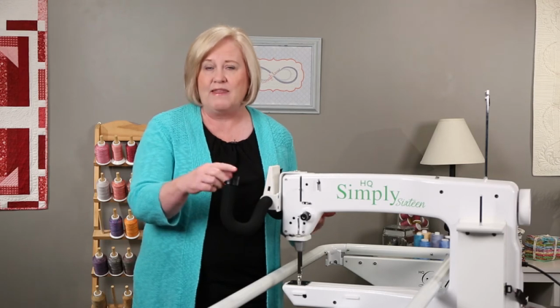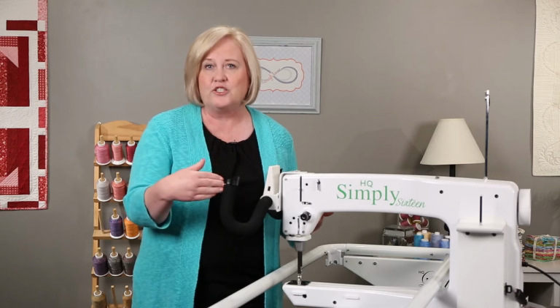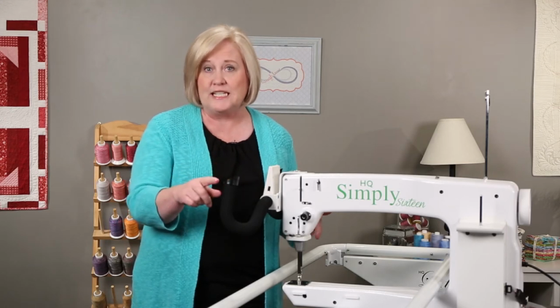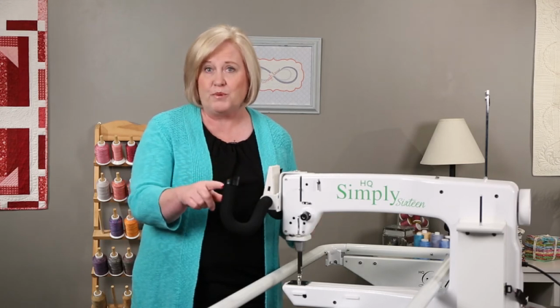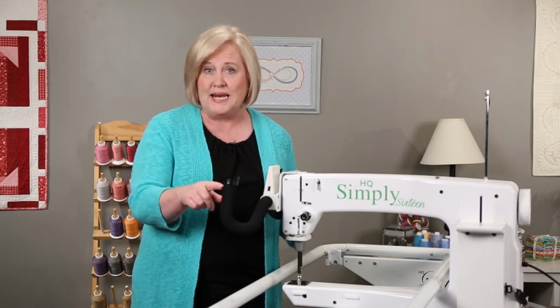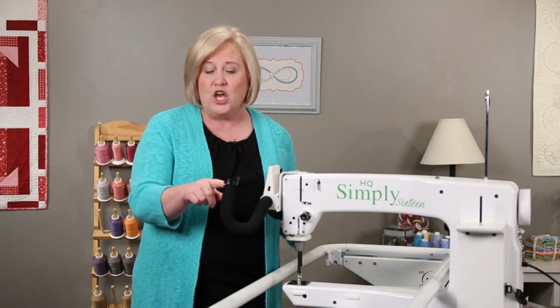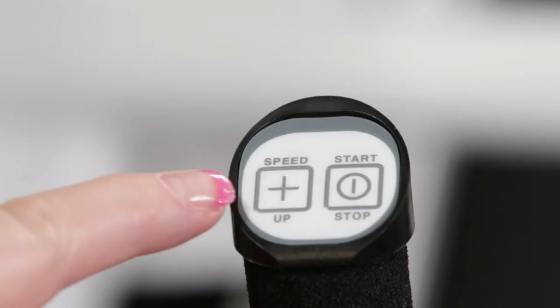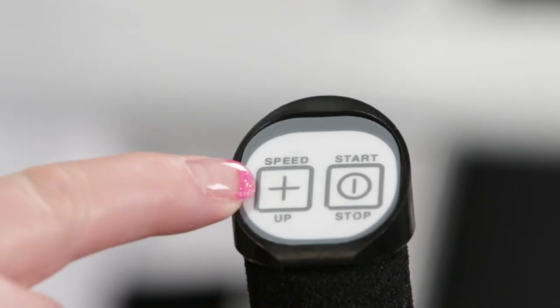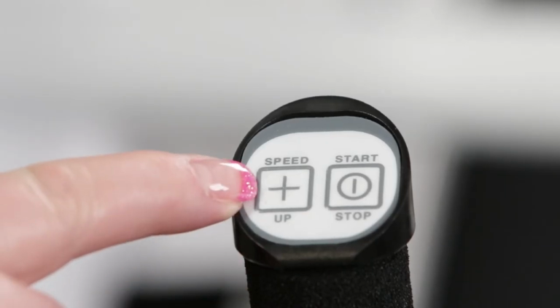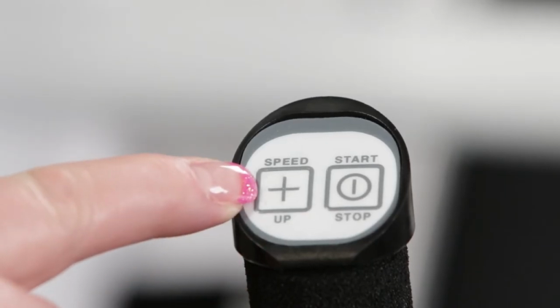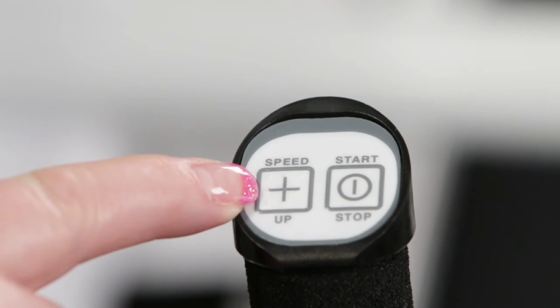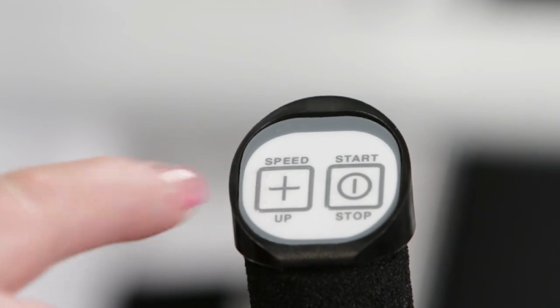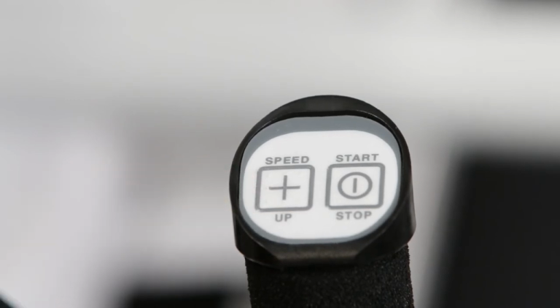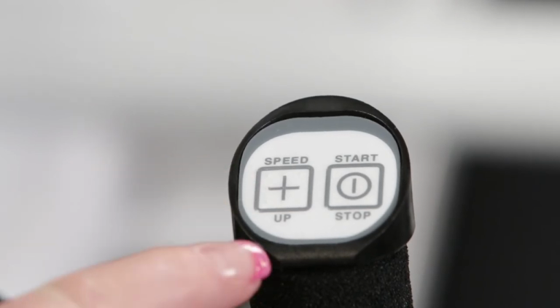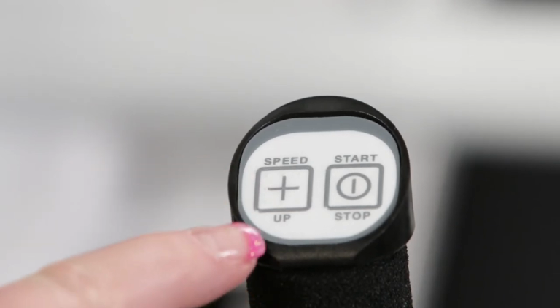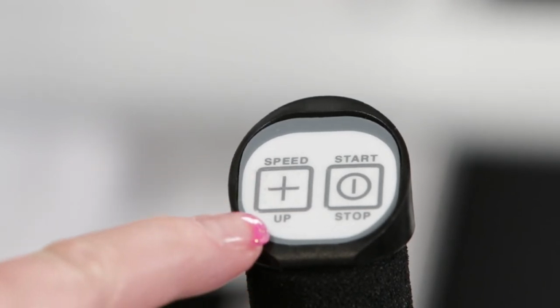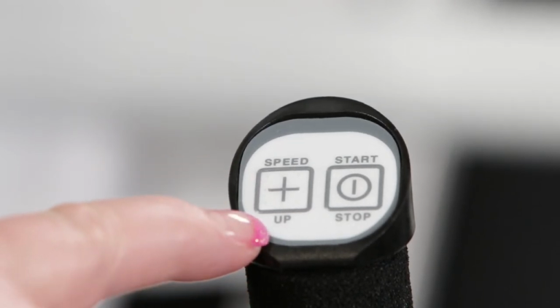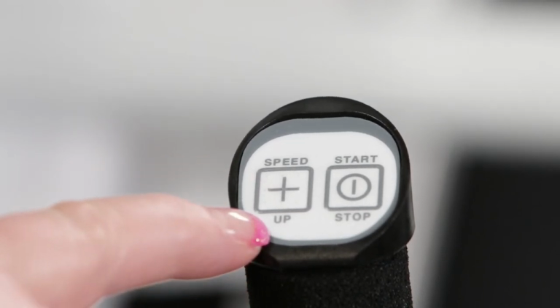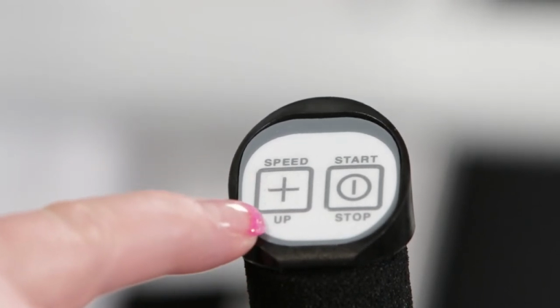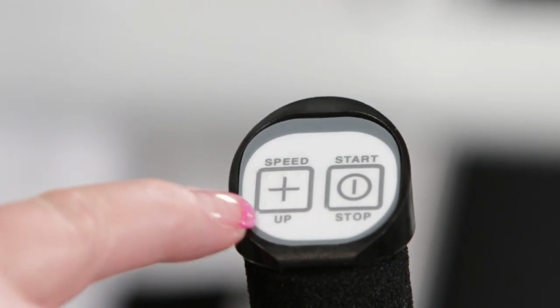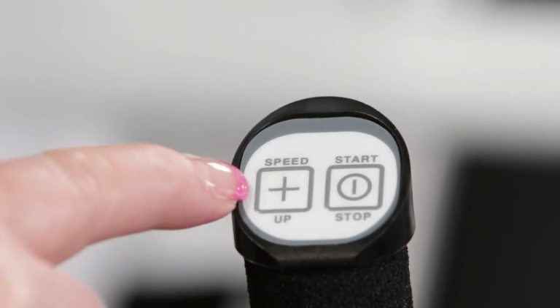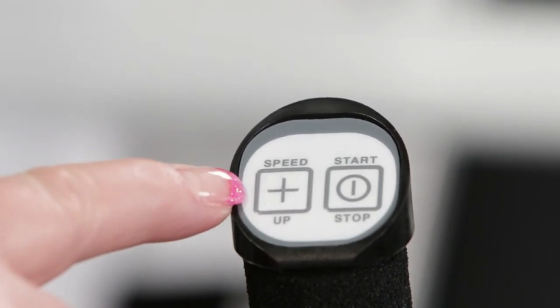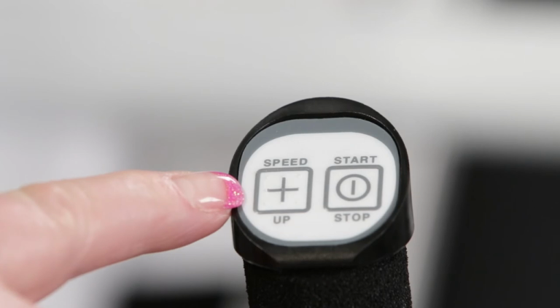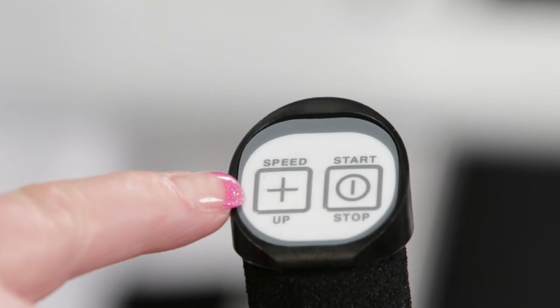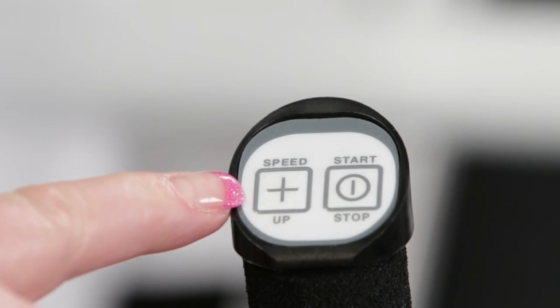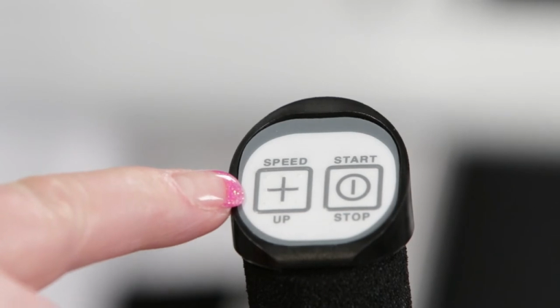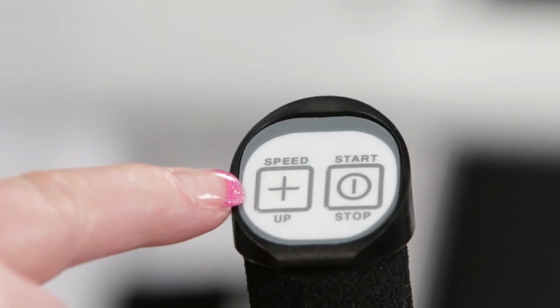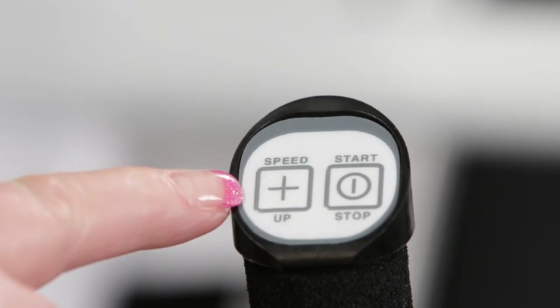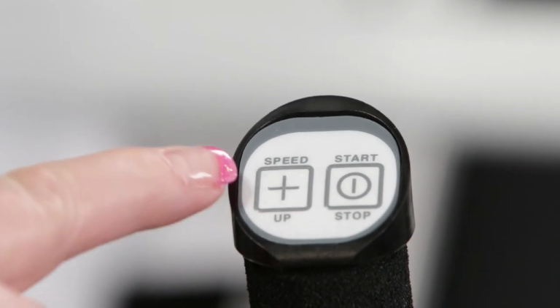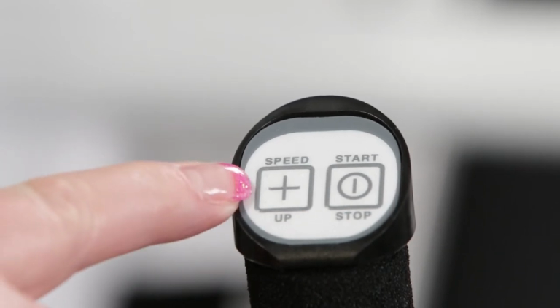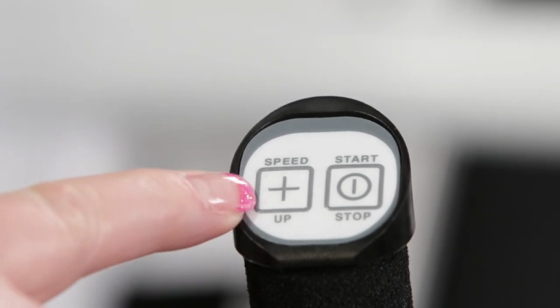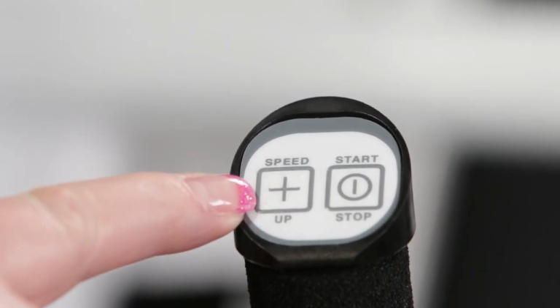When you want to increase your speed in manual mode — that is your stitches per minute — you will press the plus button and that will increase your speed. When you want to increase your stitches per inch in regulated mode, you'll also press the plus button.